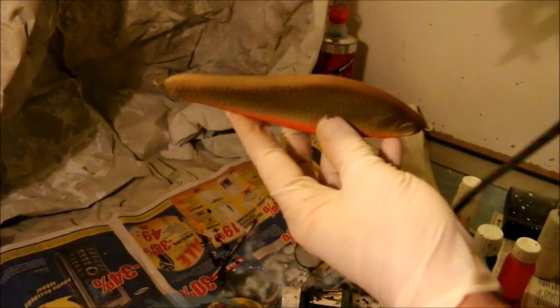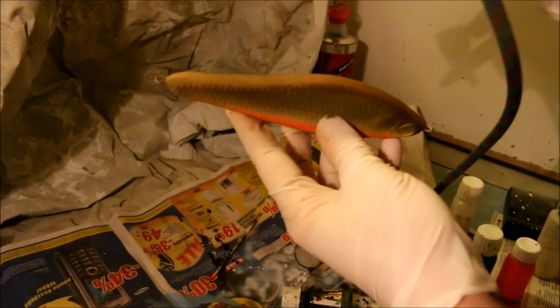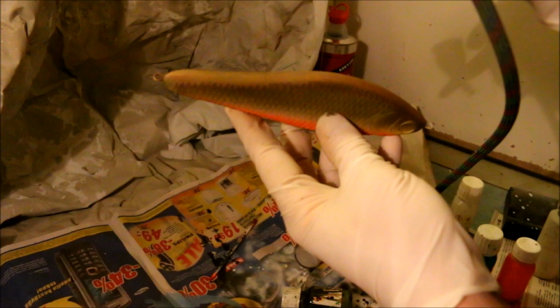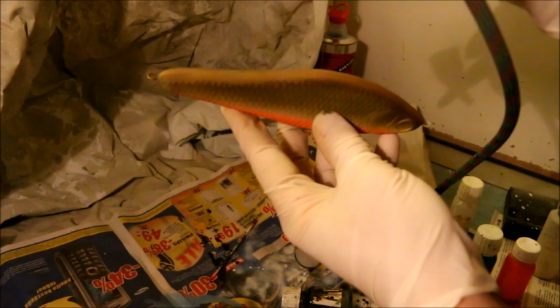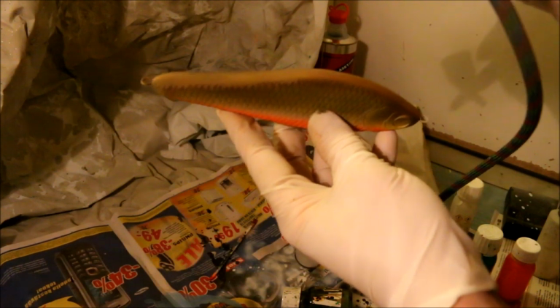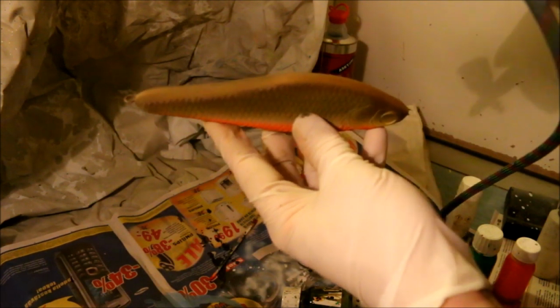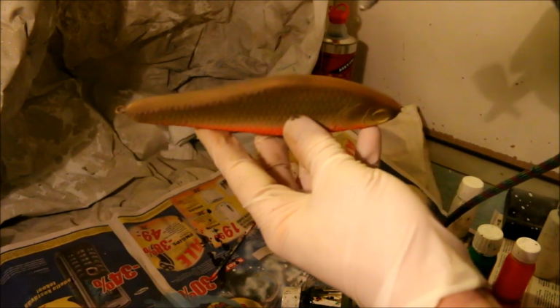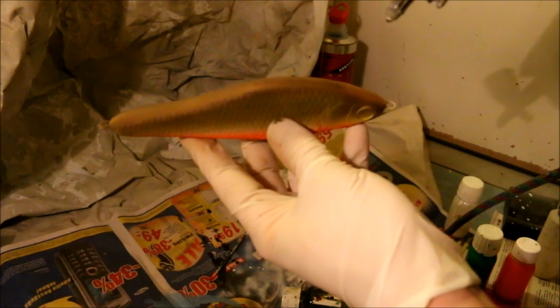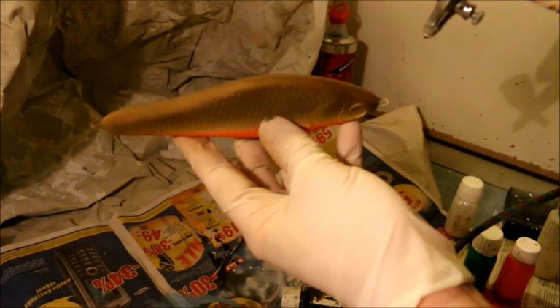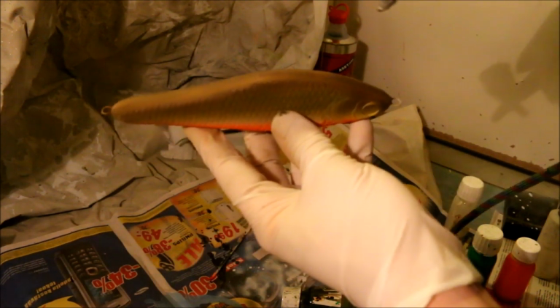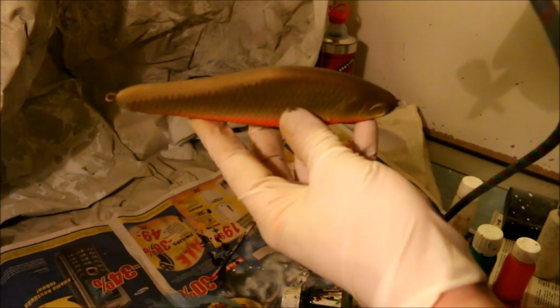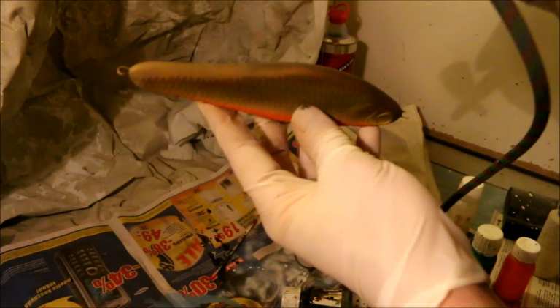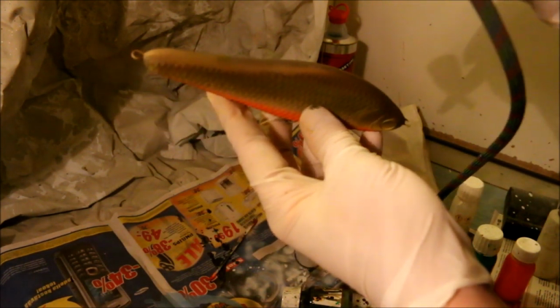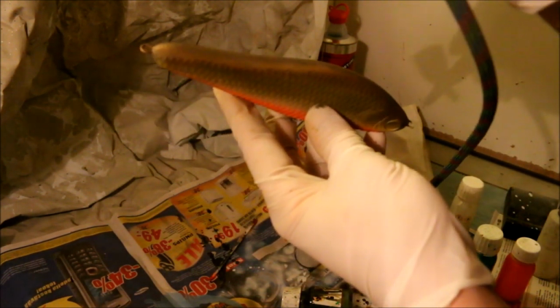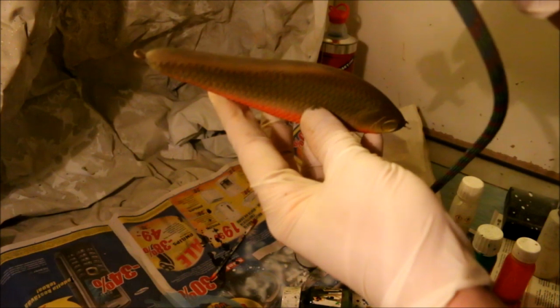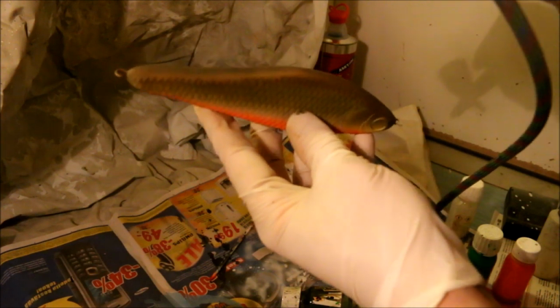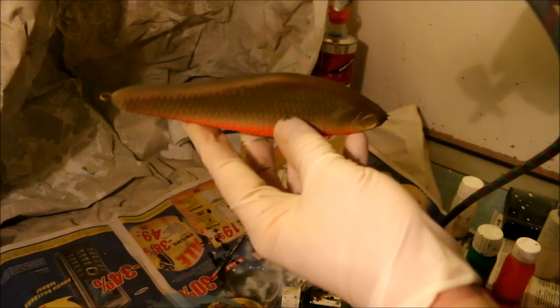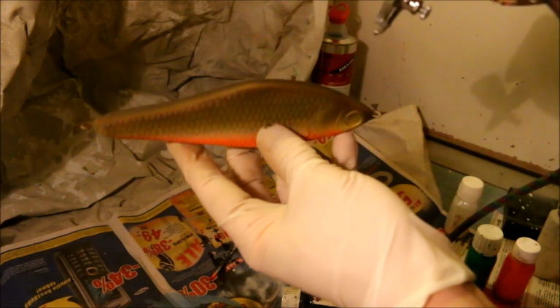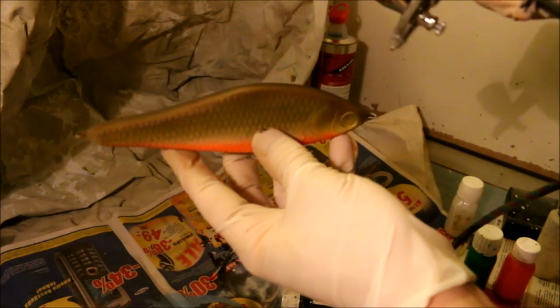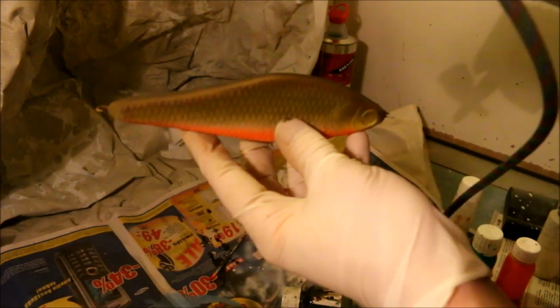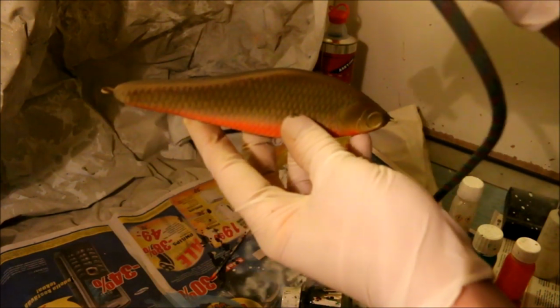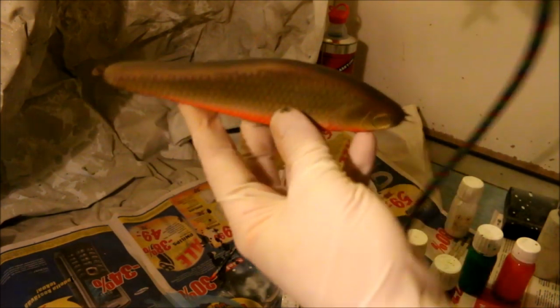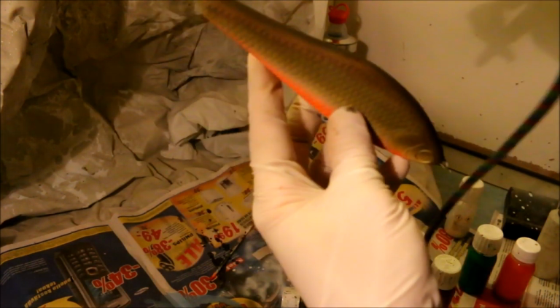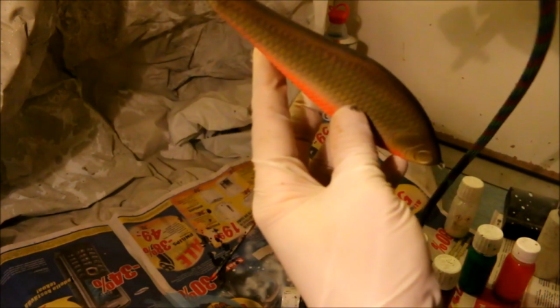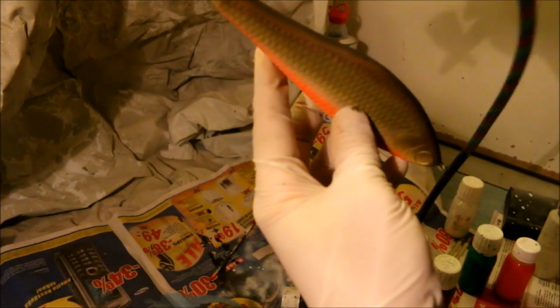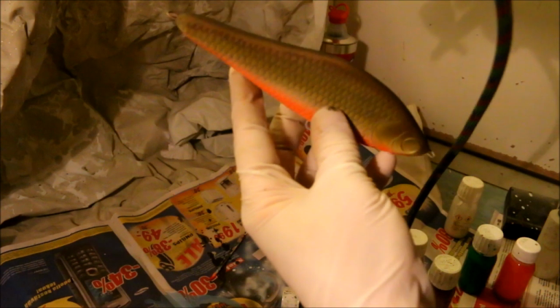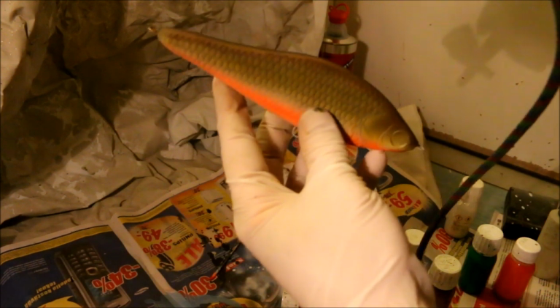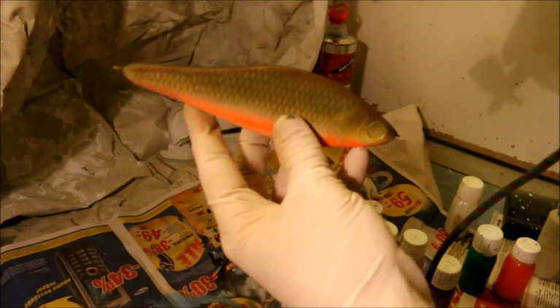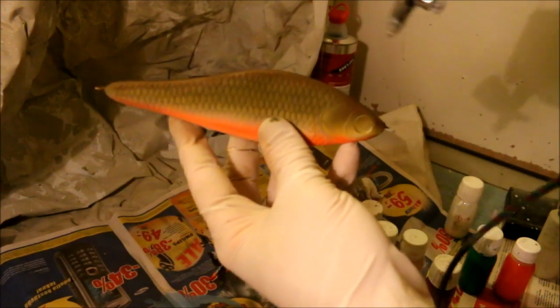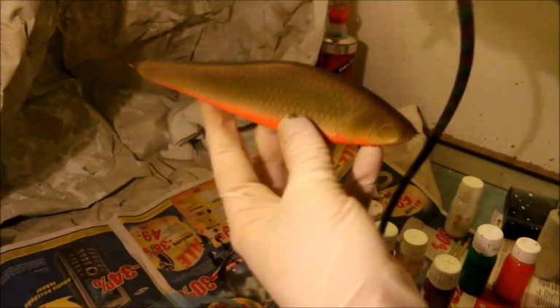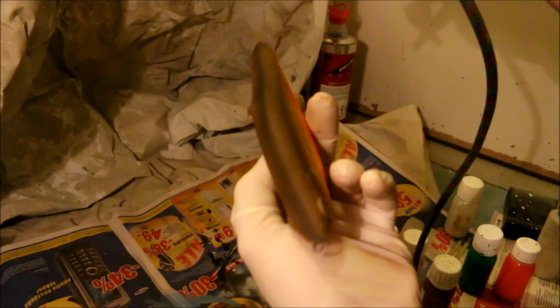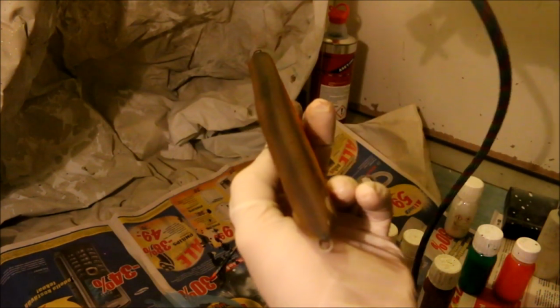I am going to add some of that black that I was mentioning before on the back side. And it should help blend the browns on the flank side a little bit more.